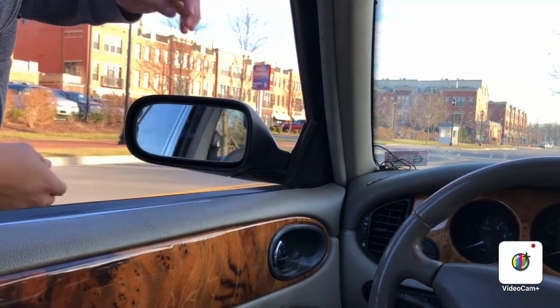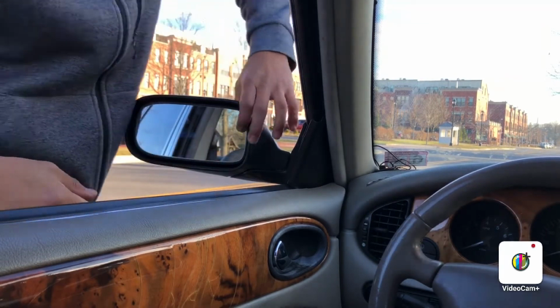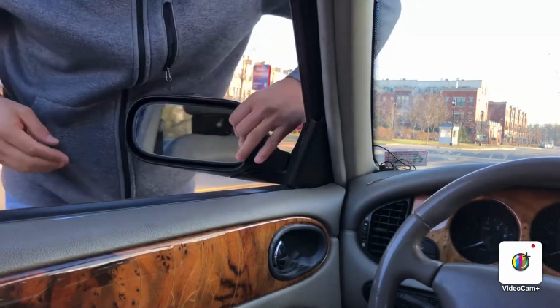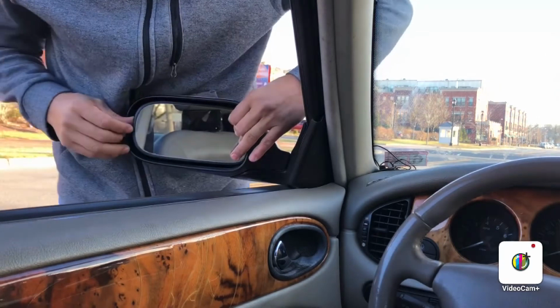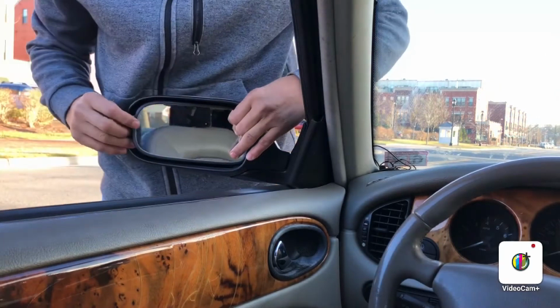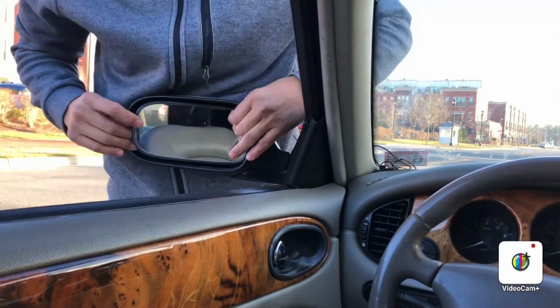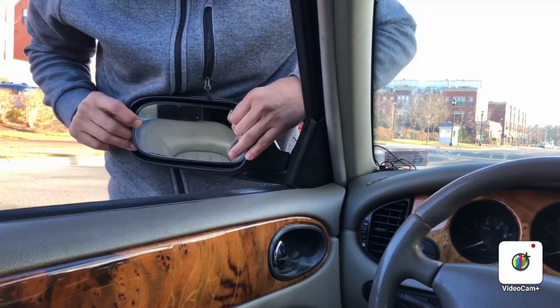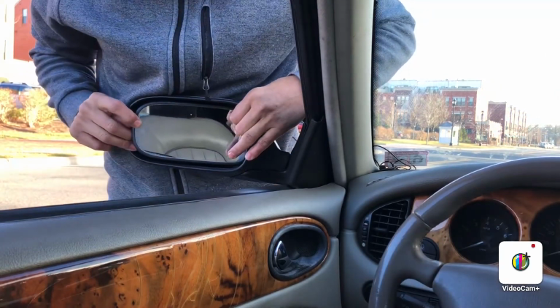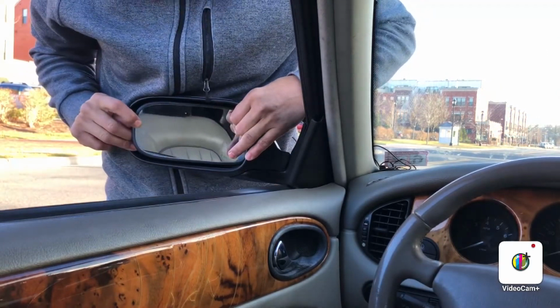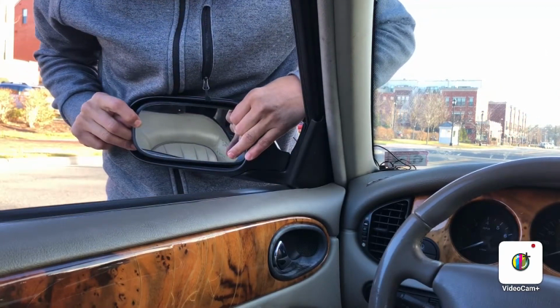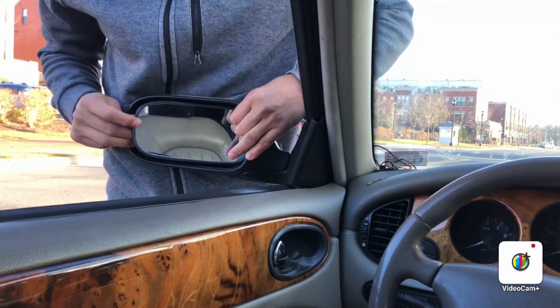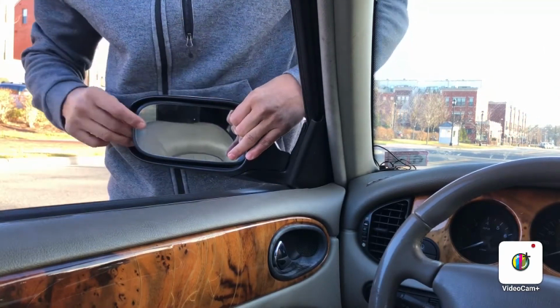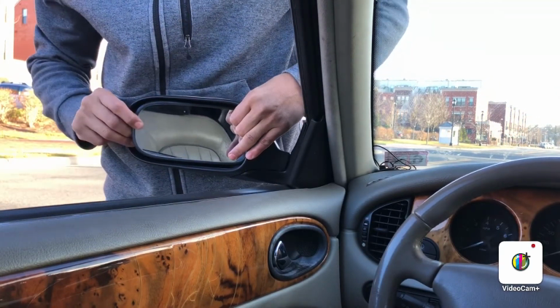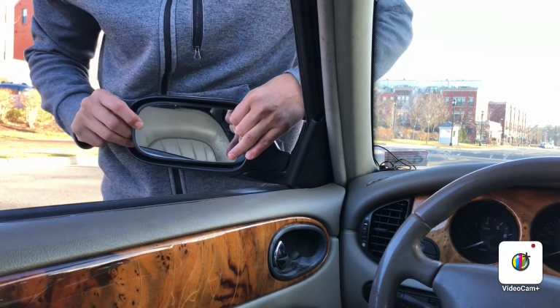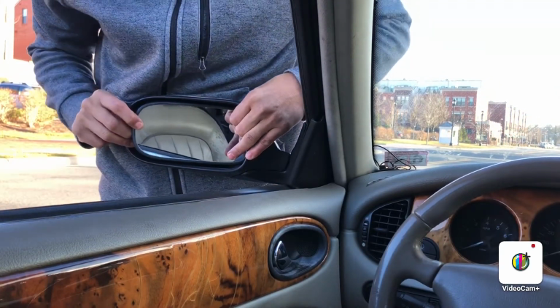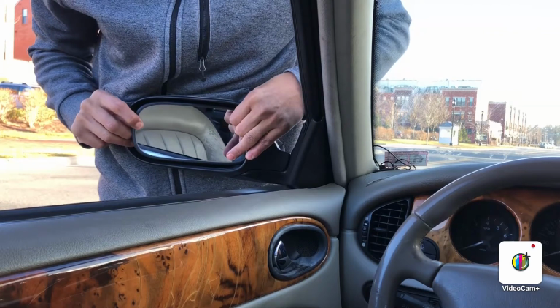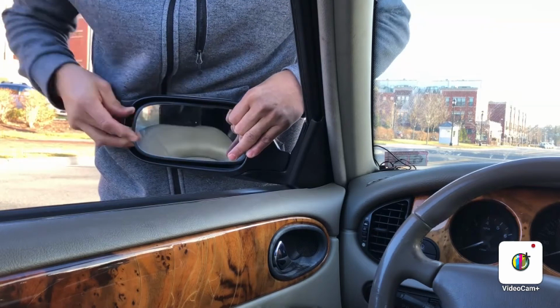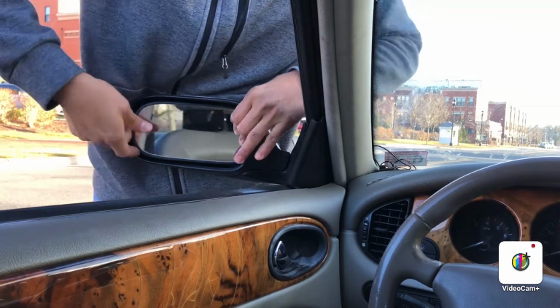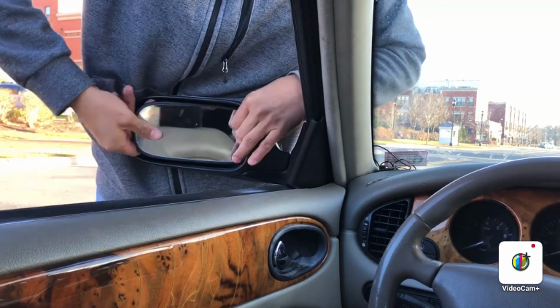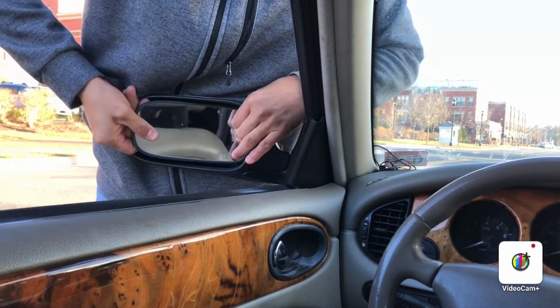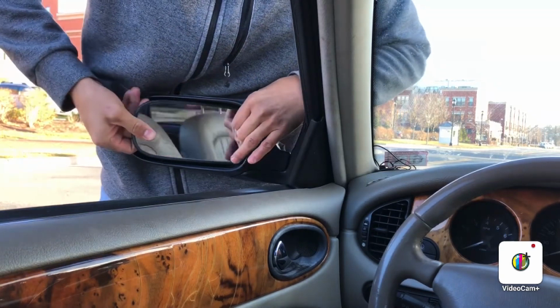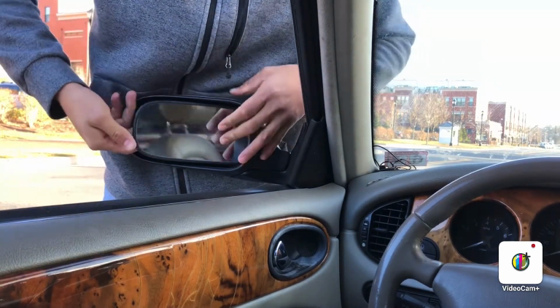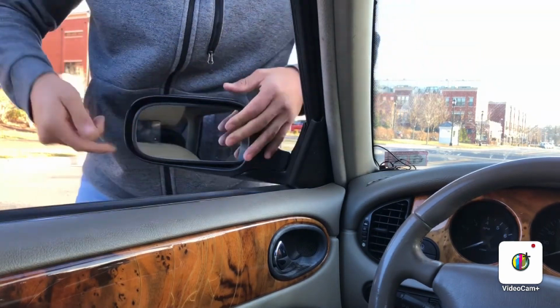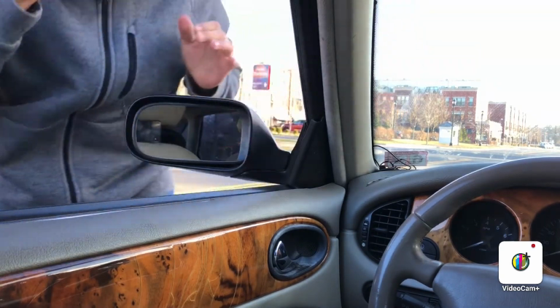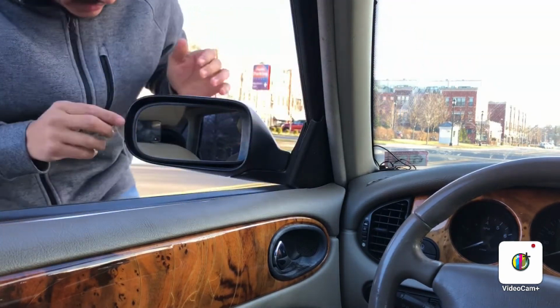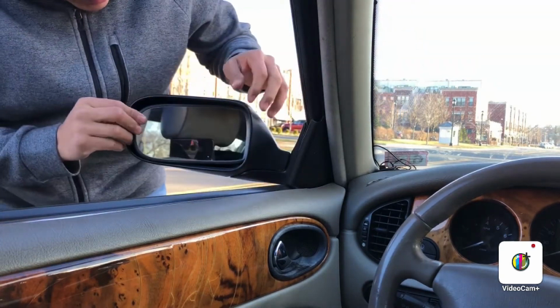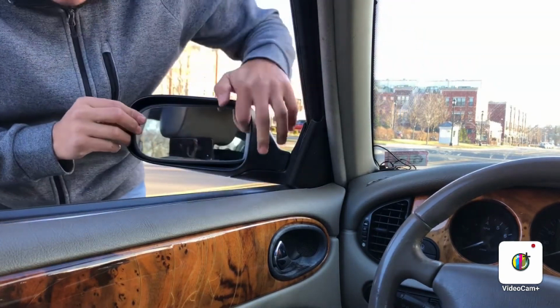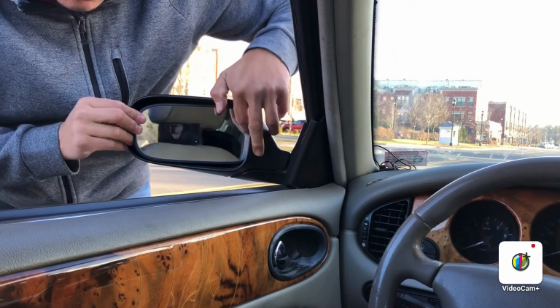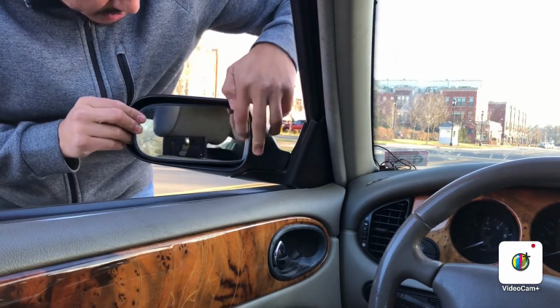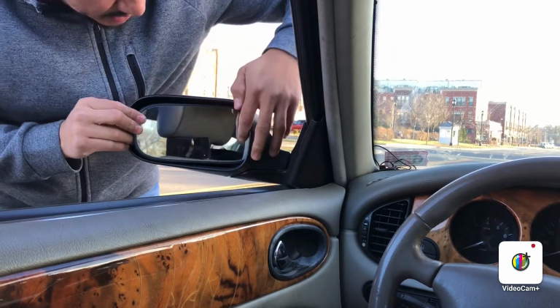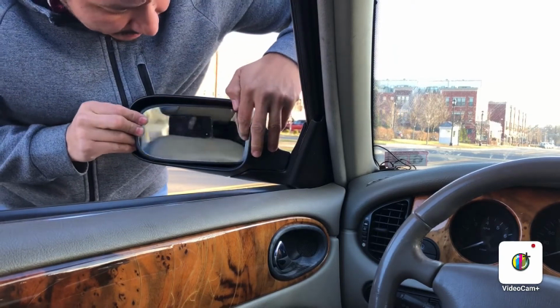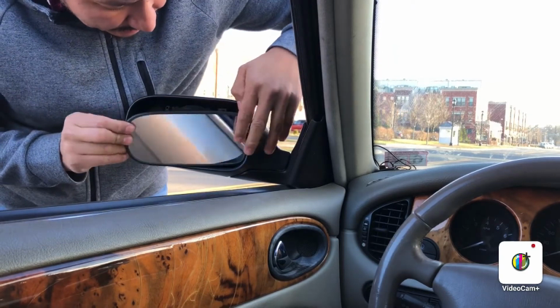First, you gotta push in, and then you gotta pull back. You're gonna see a pop. You can hear the click. Second part is to push this part in, like that.